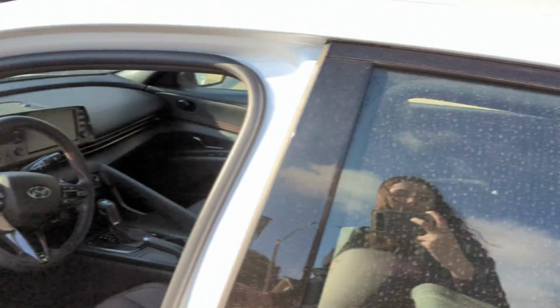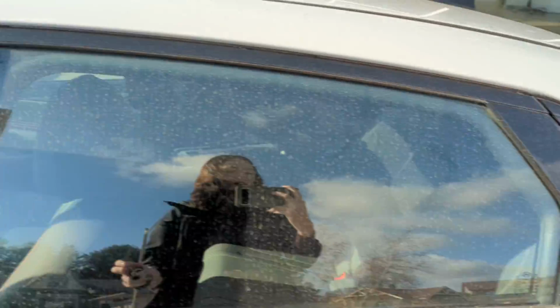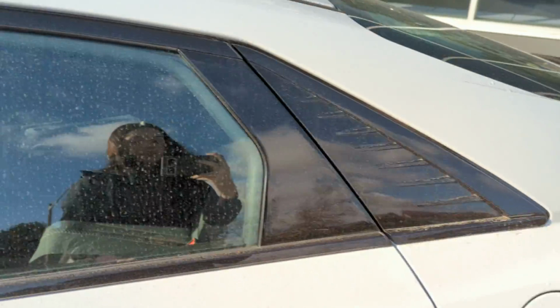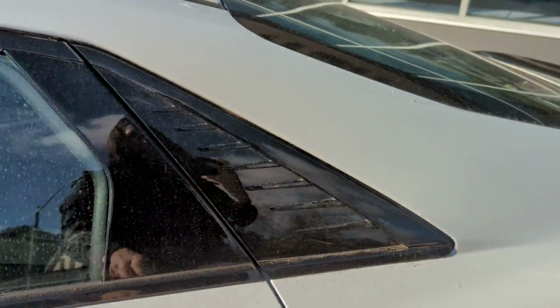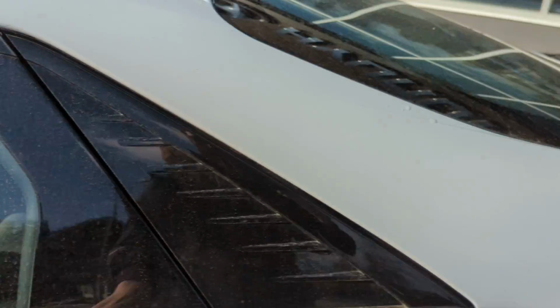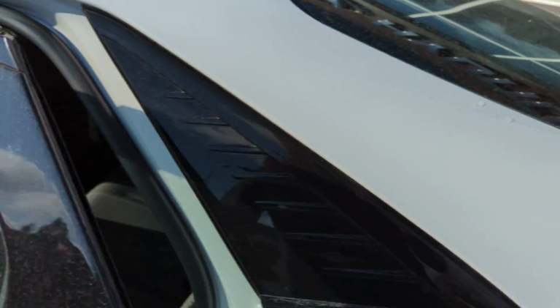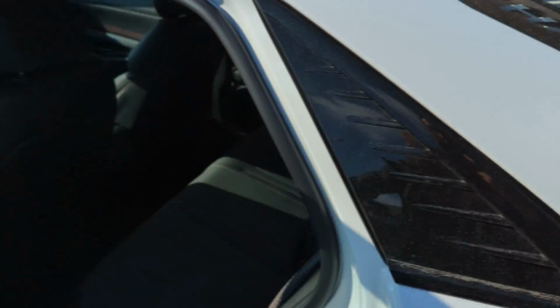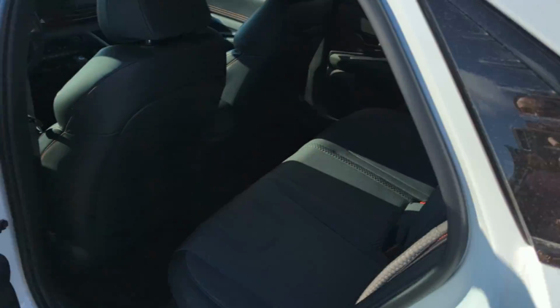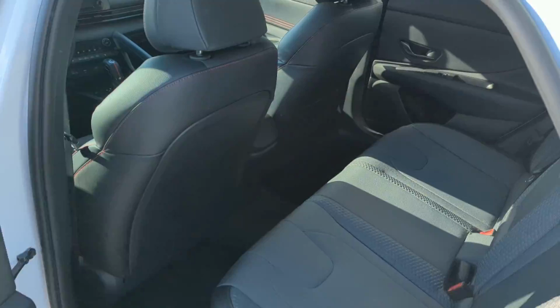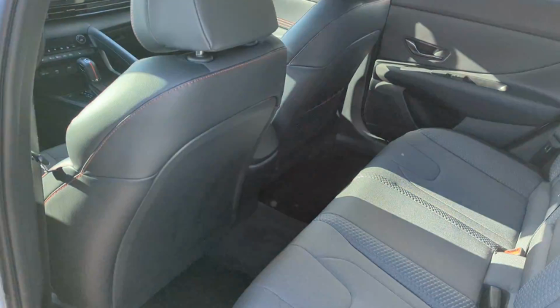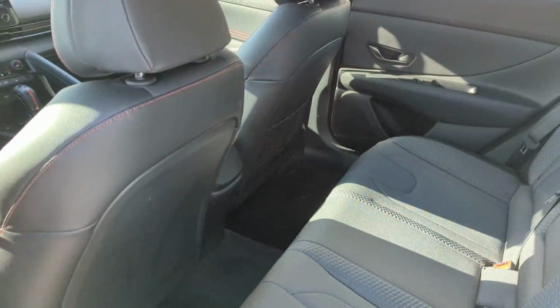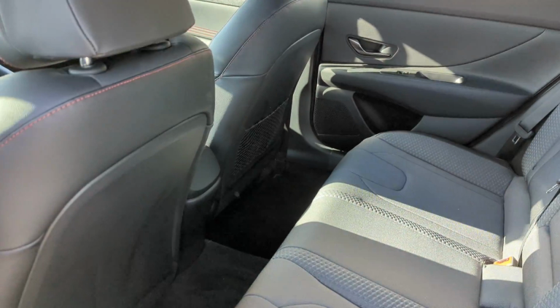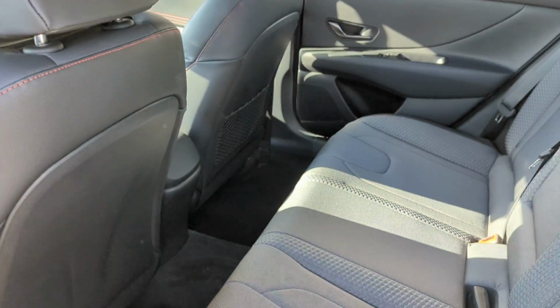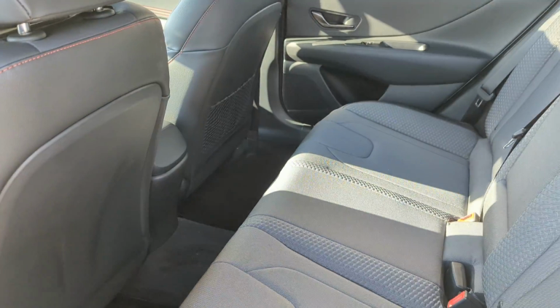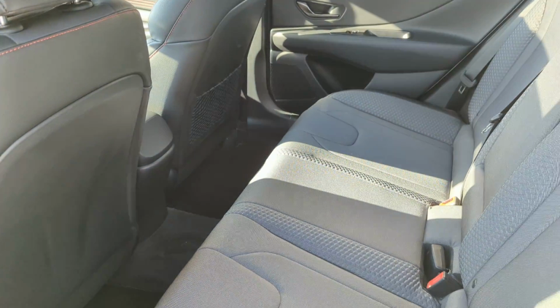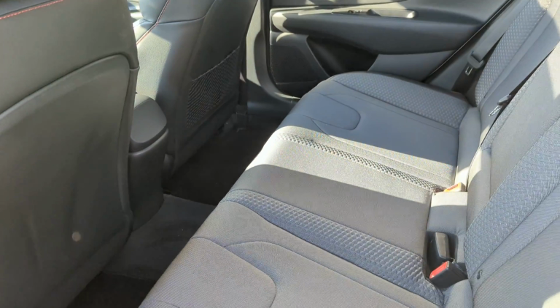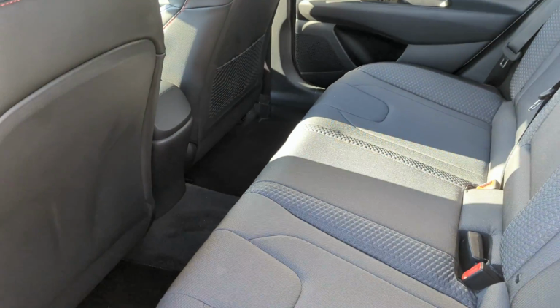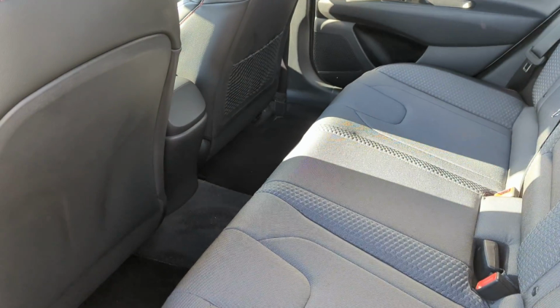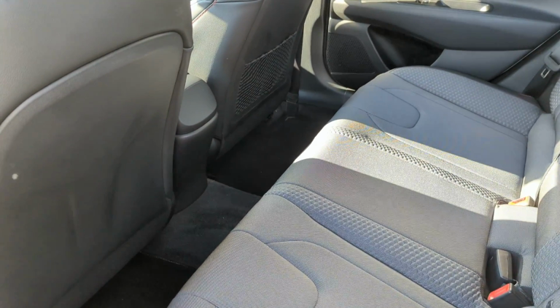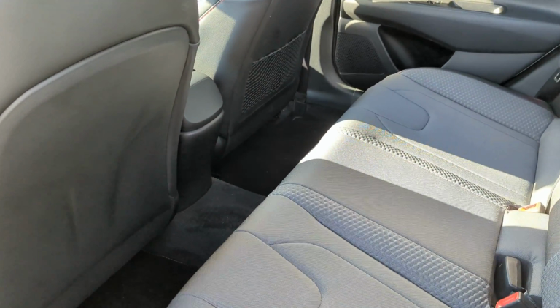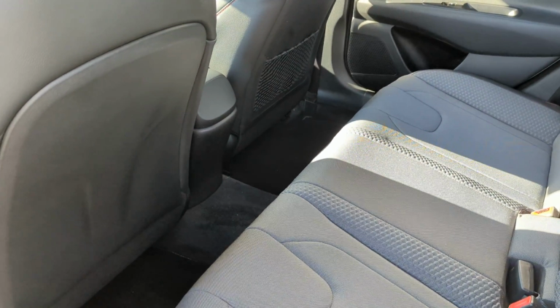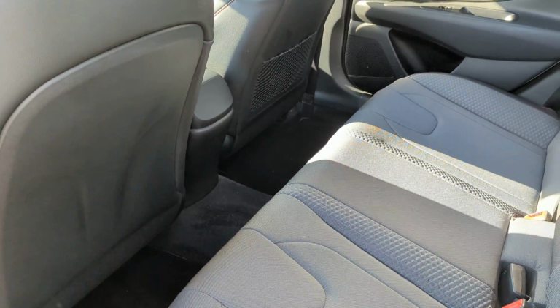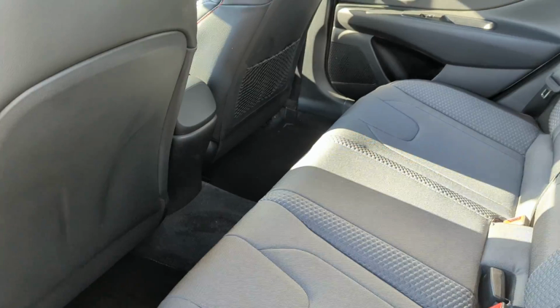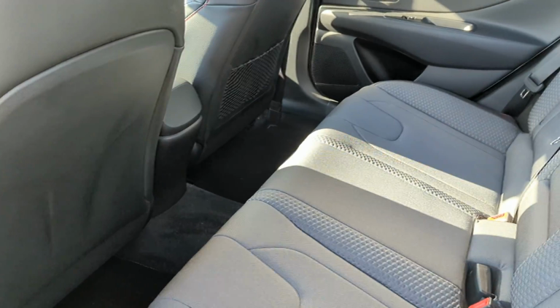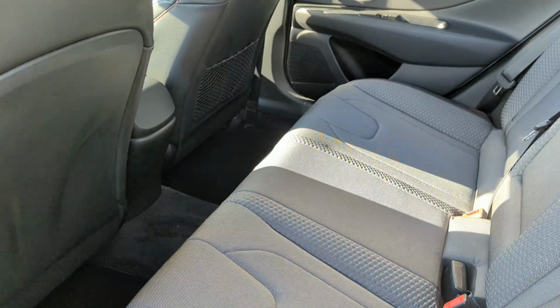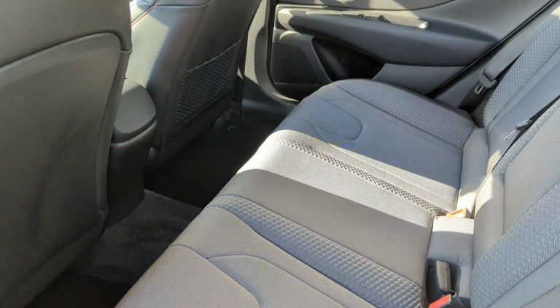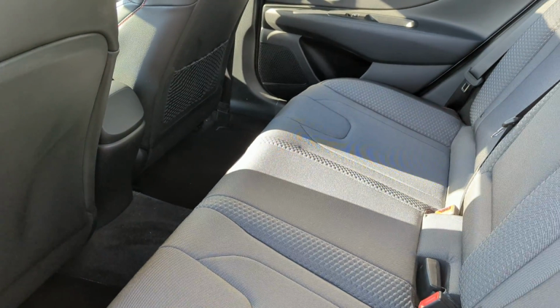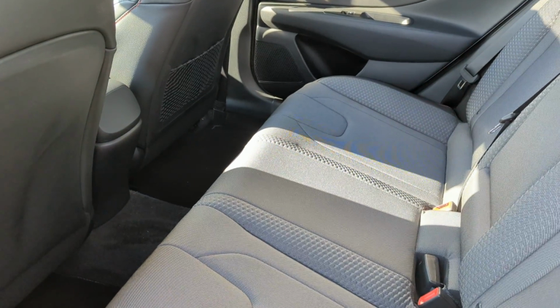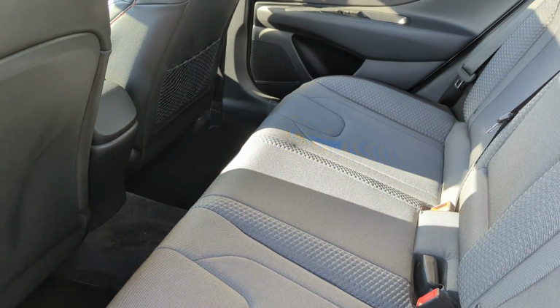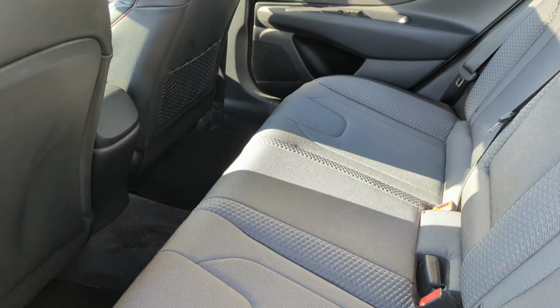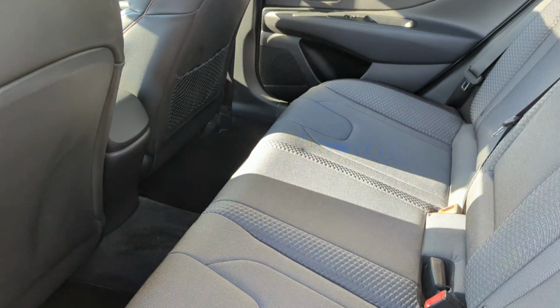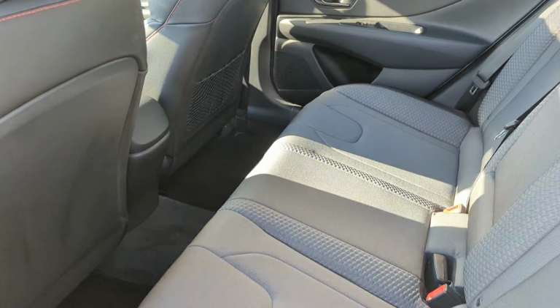Here is the back seat. Honestly, it has a lot of leg room. You have a good amount of space in here.